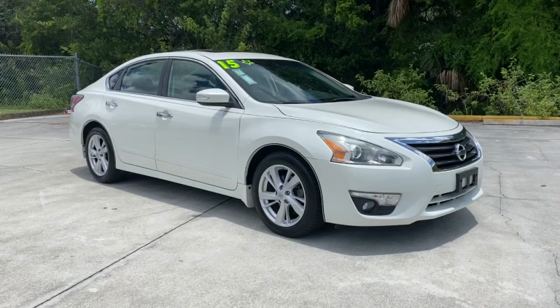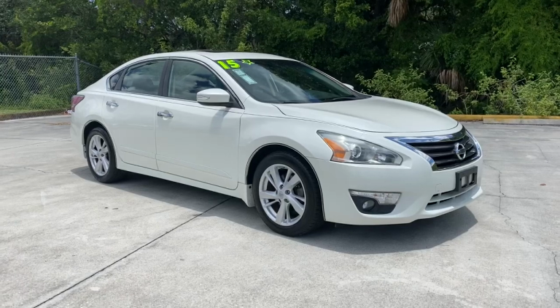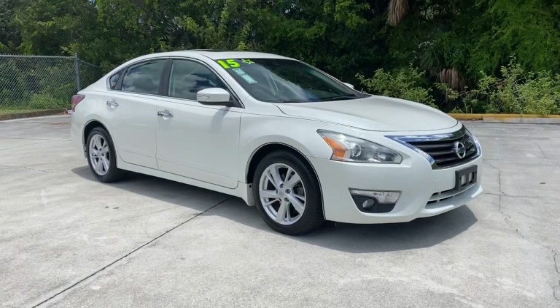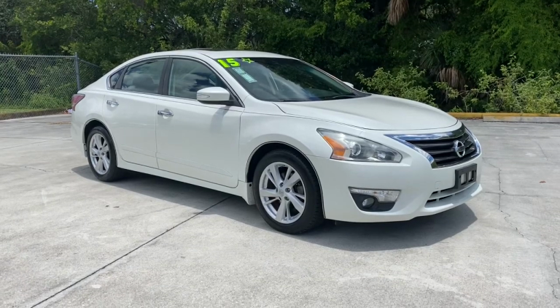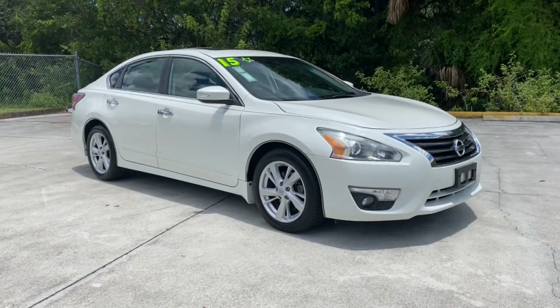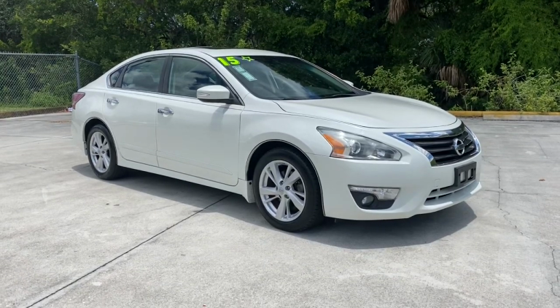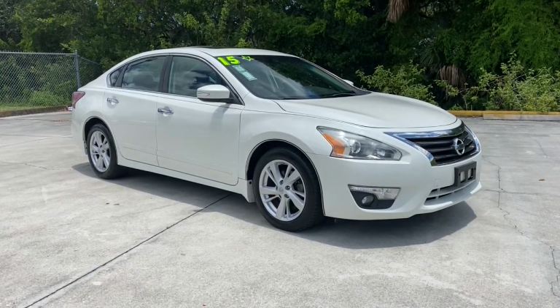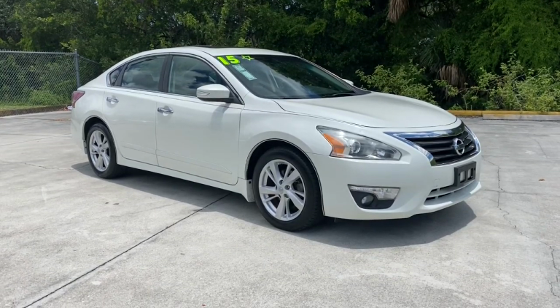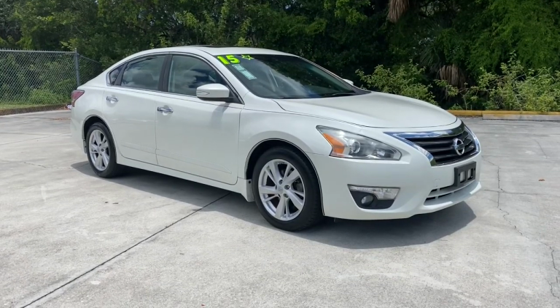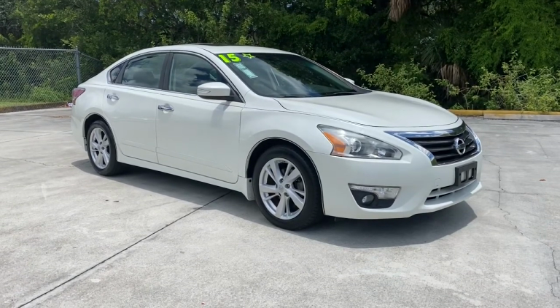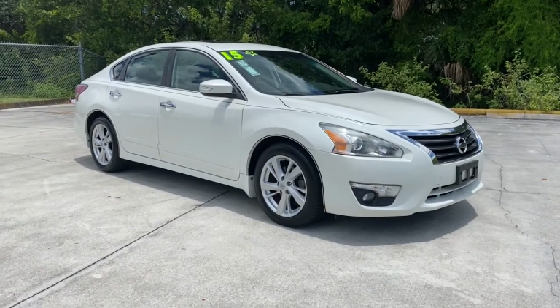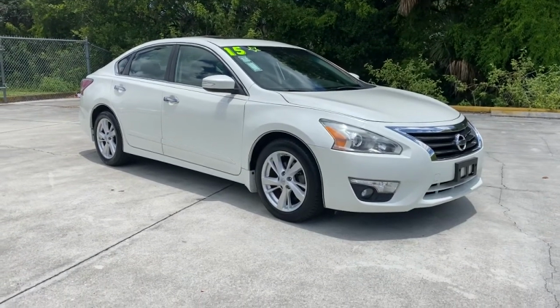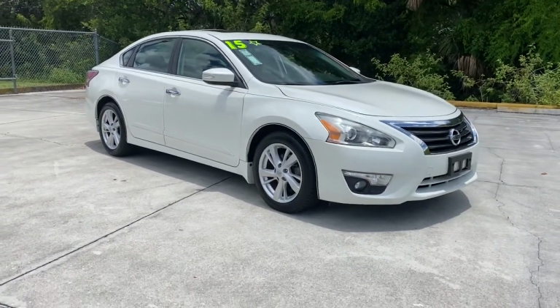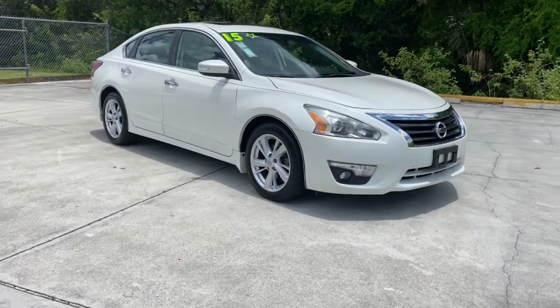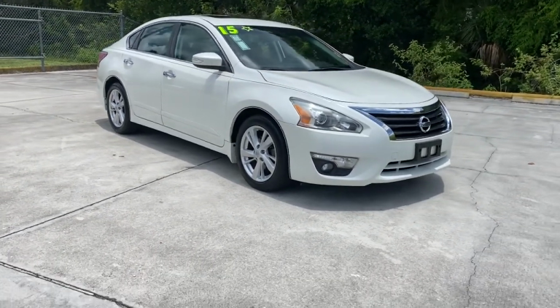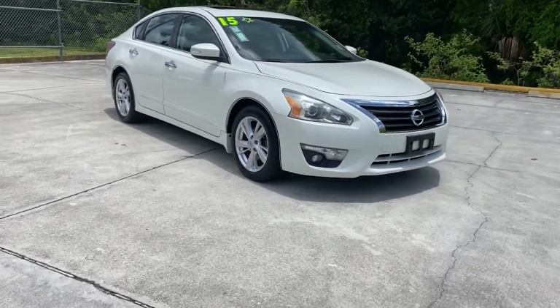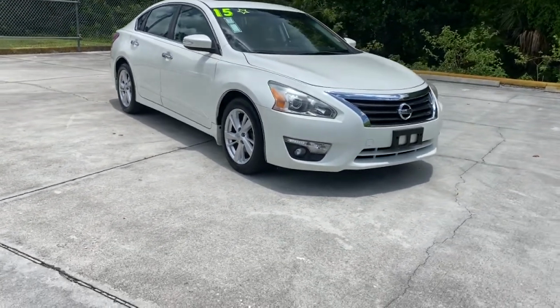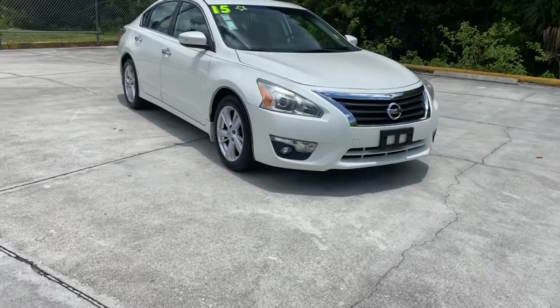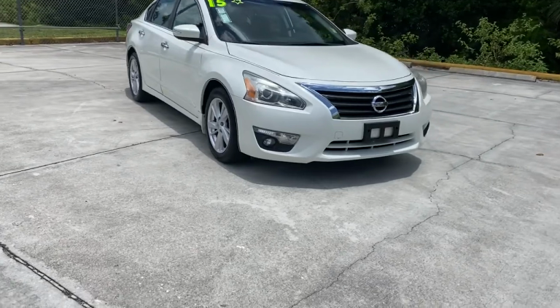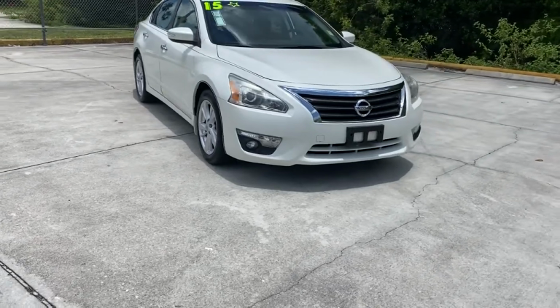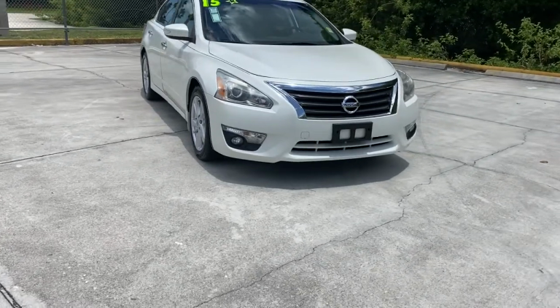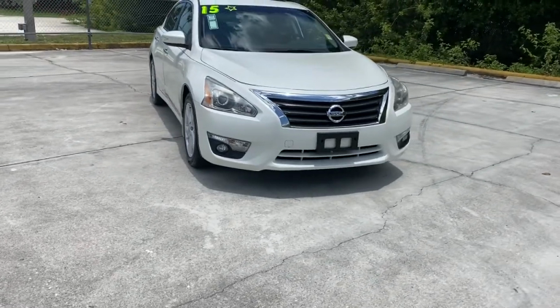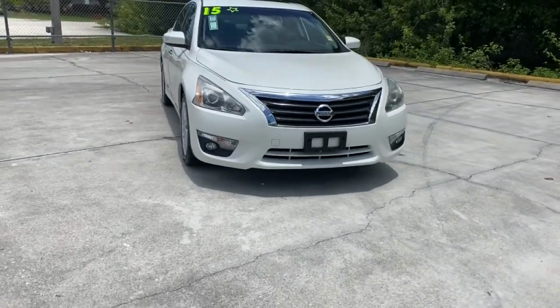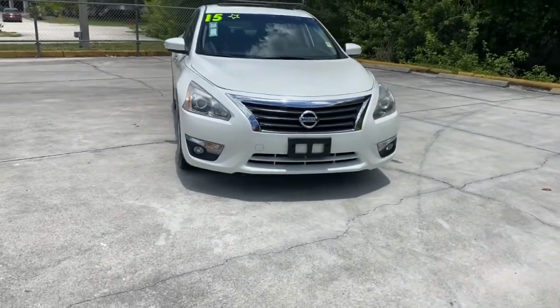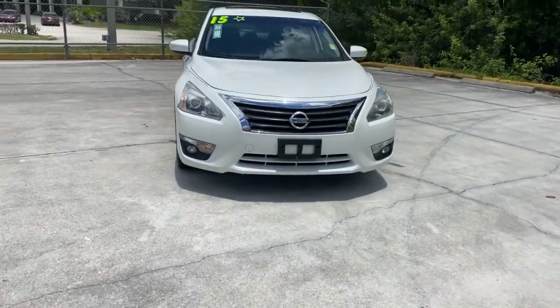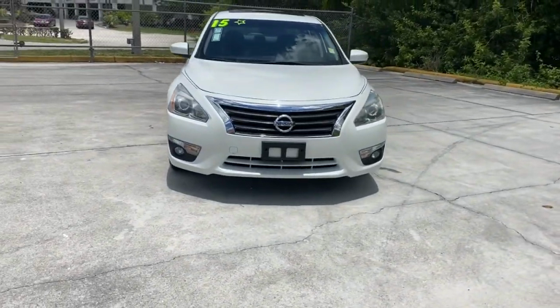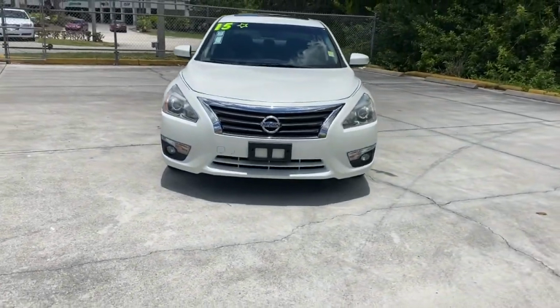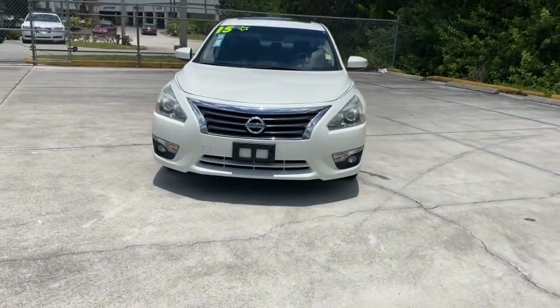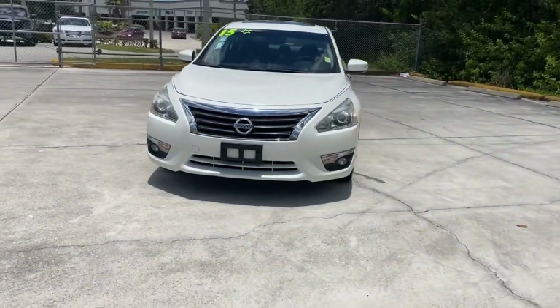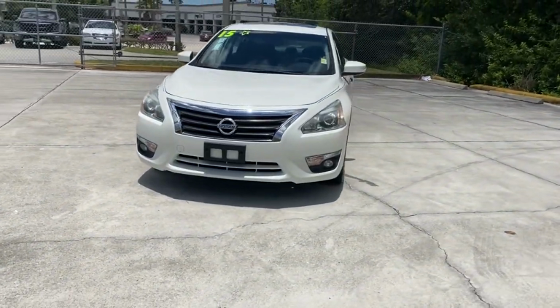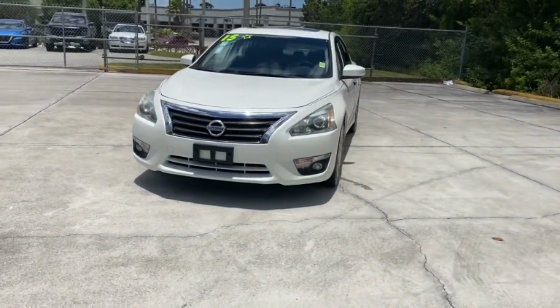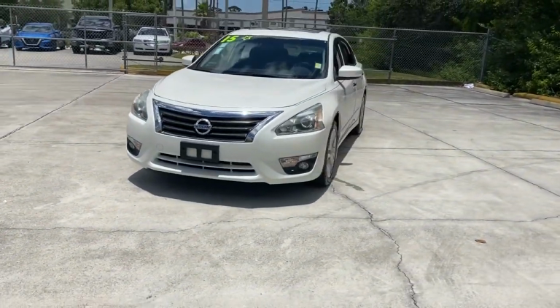Get a feel for the 2015 Nissan Altima. With less than 100,000 miles on the odometer, this vehicle provides excellent value.